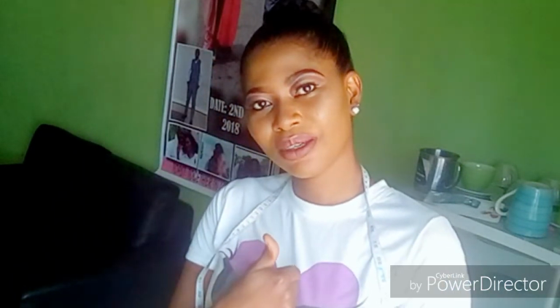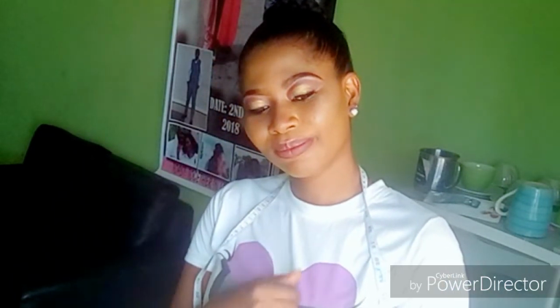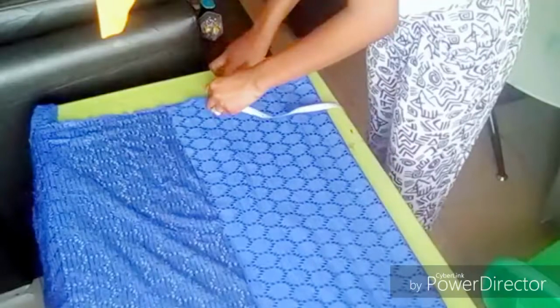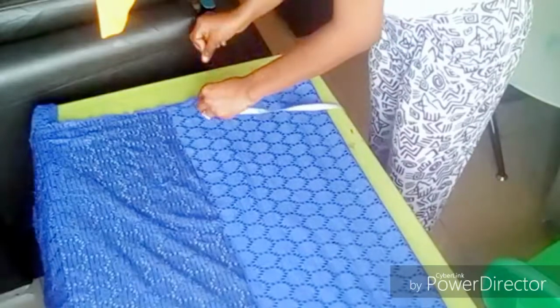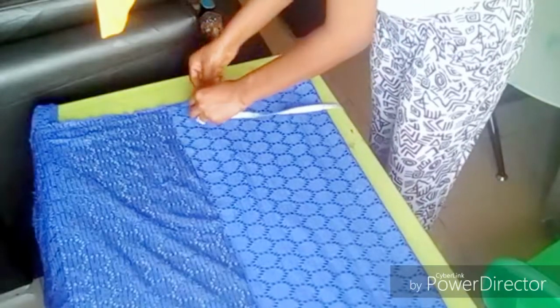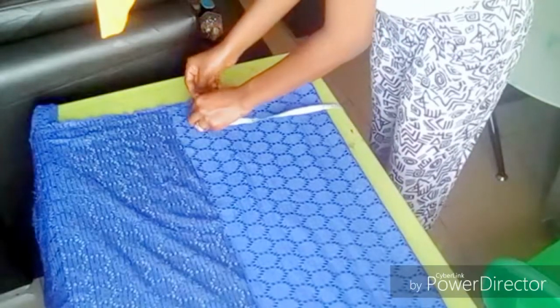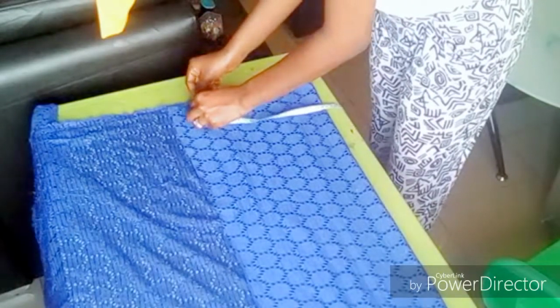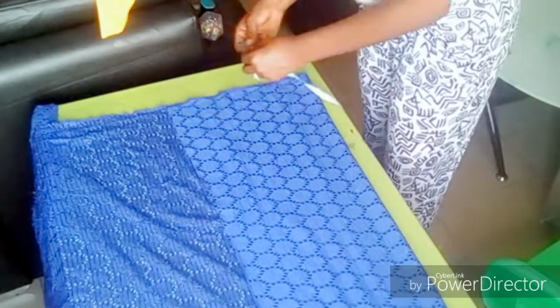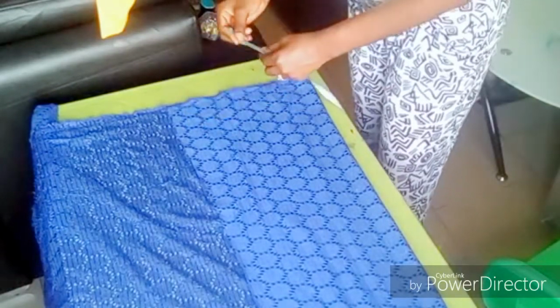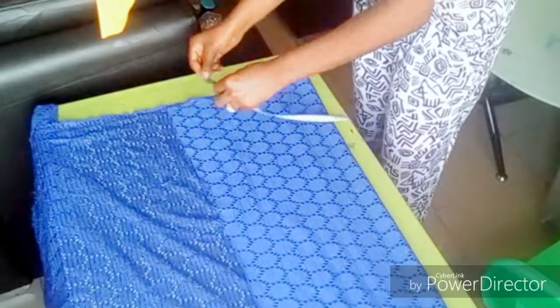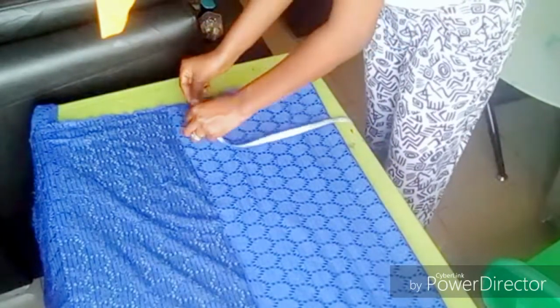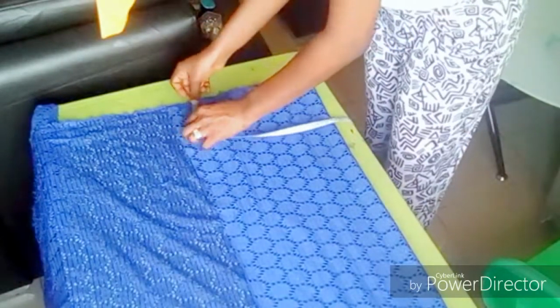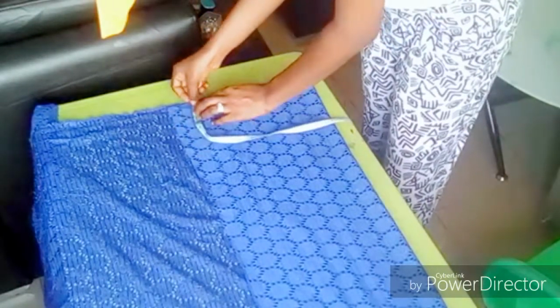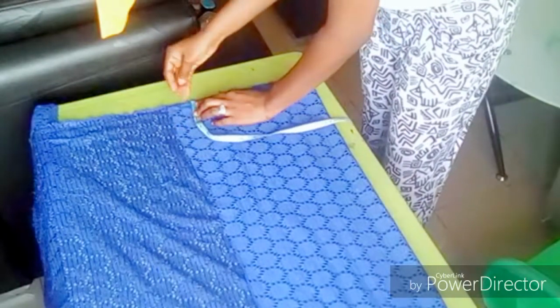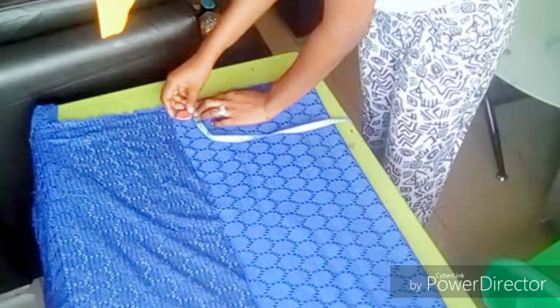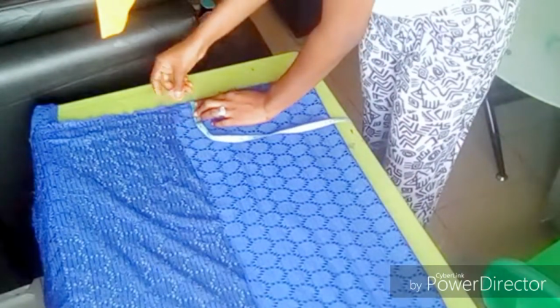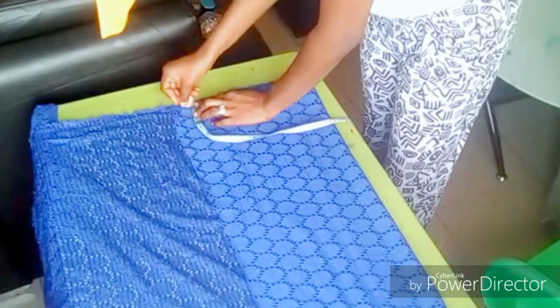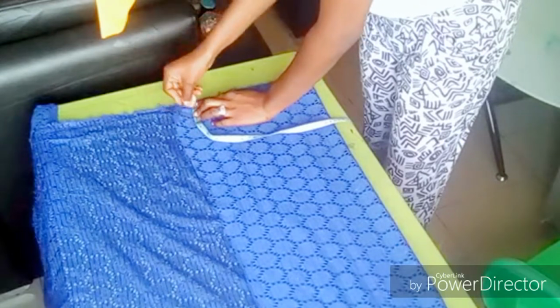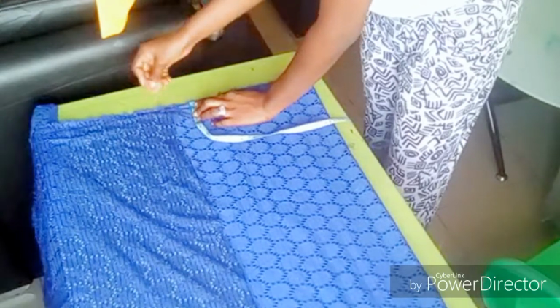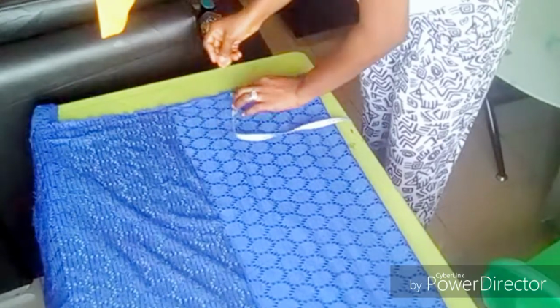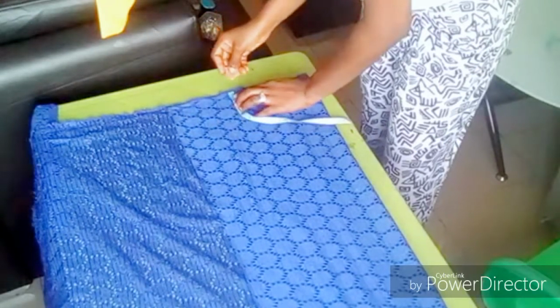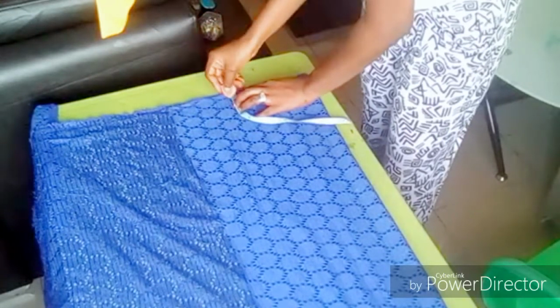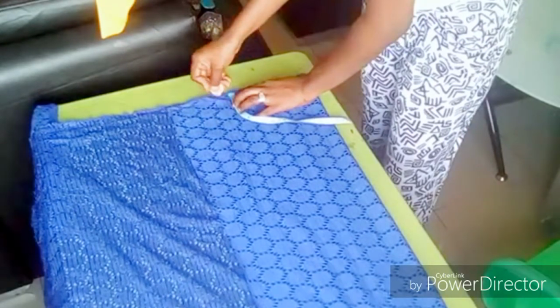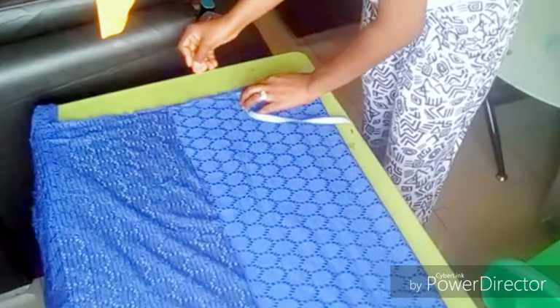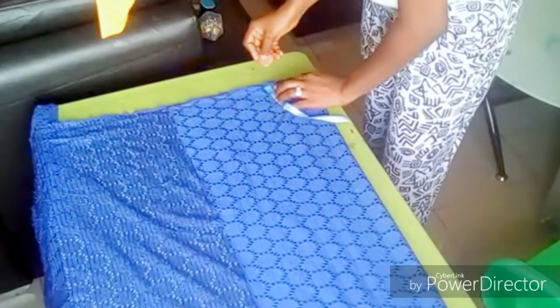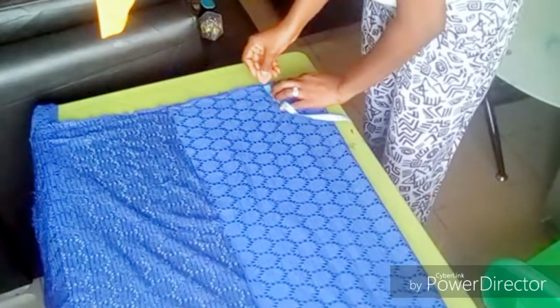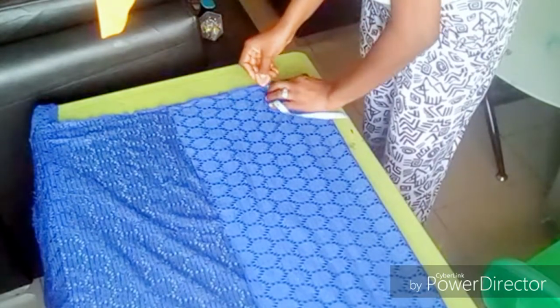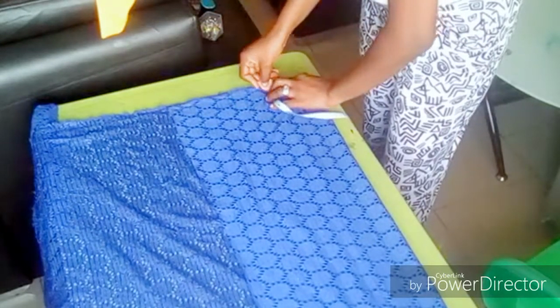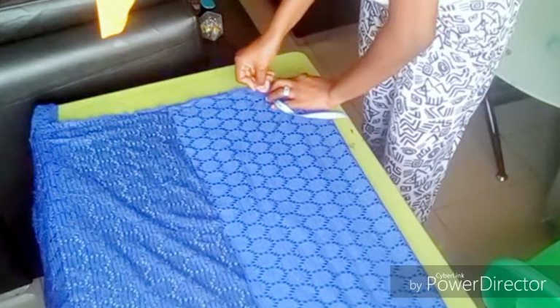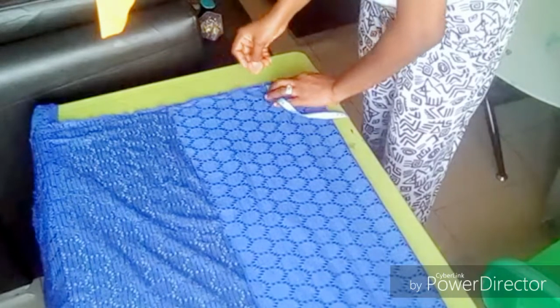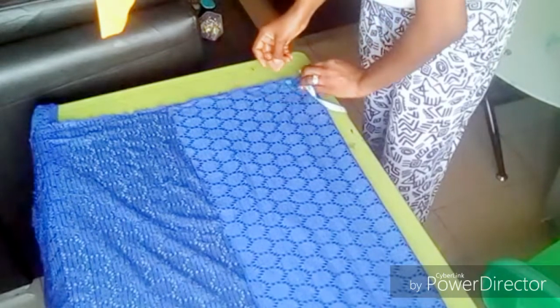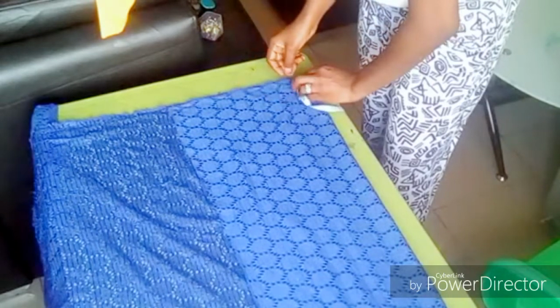I'm marking out half inches — half inch to the end of the folded fabric — and that will be our seam allowance.